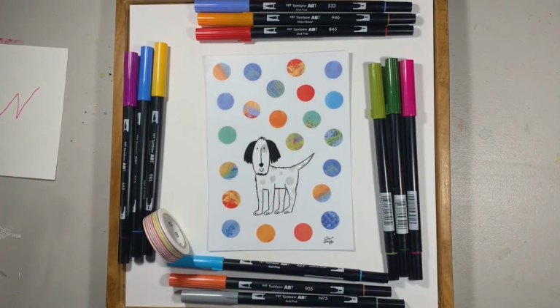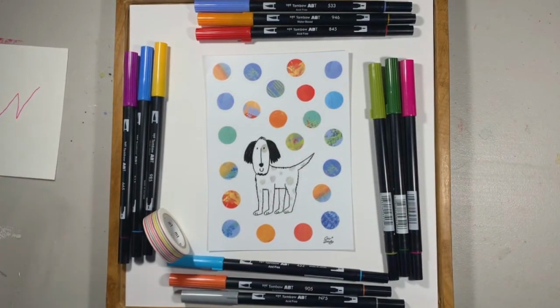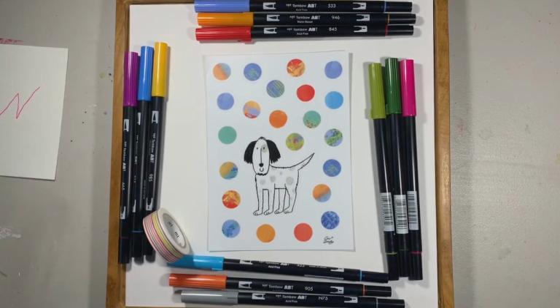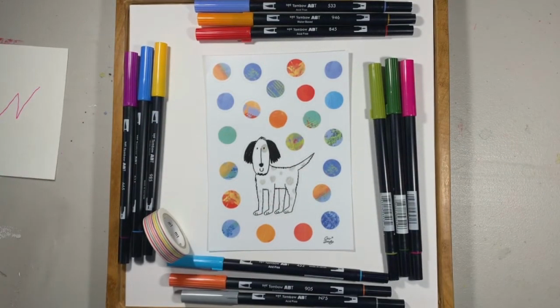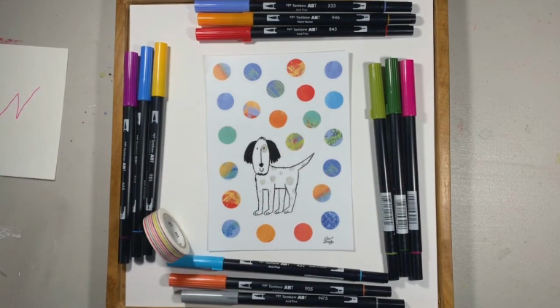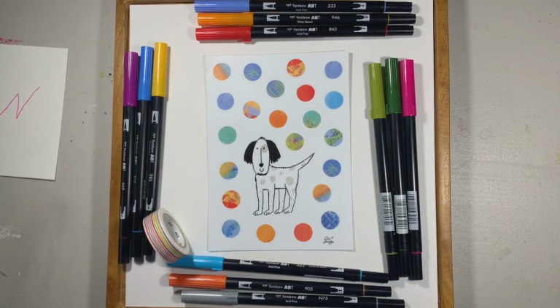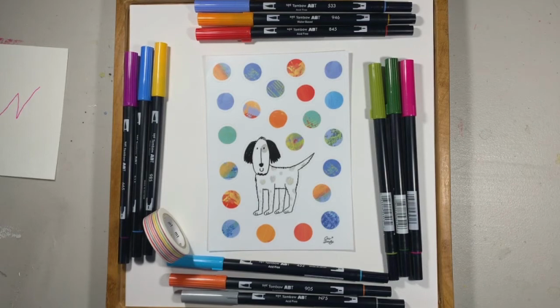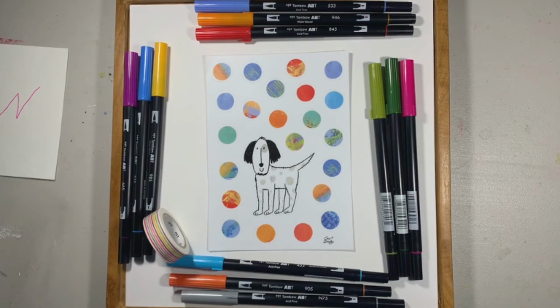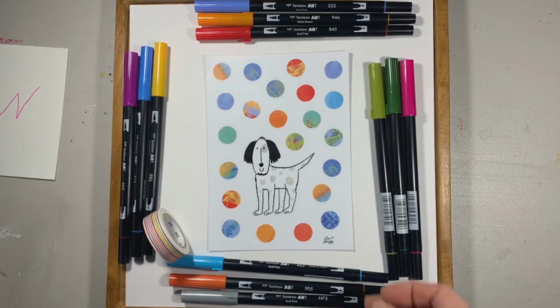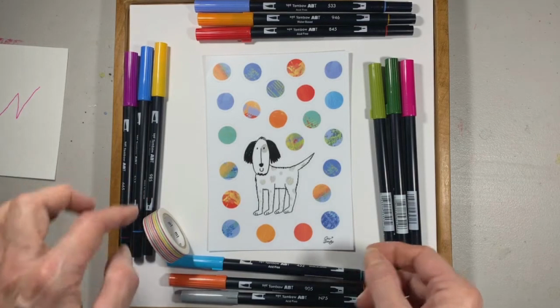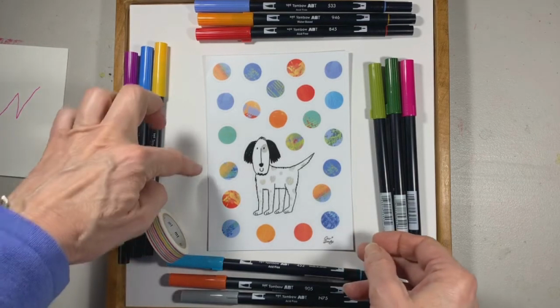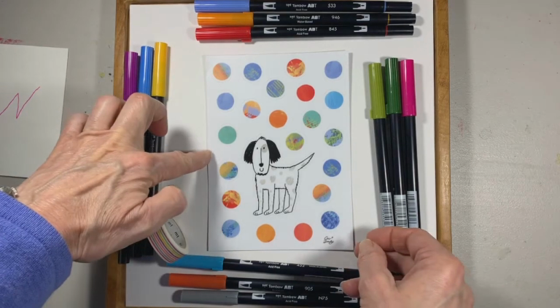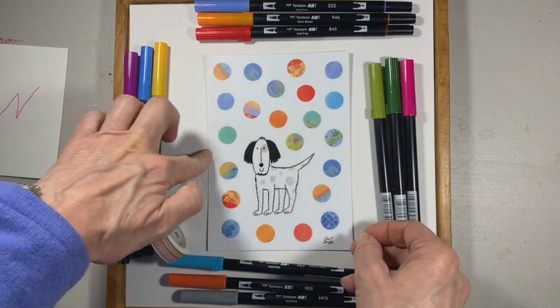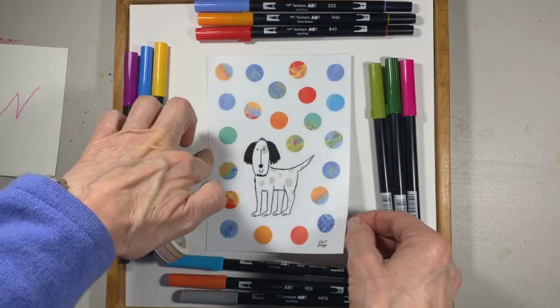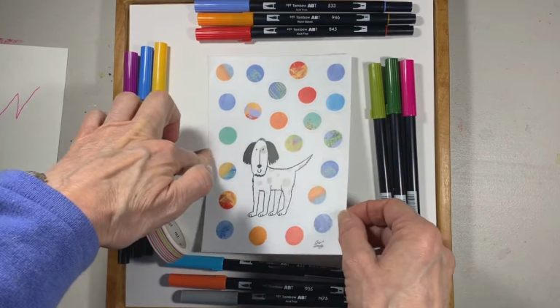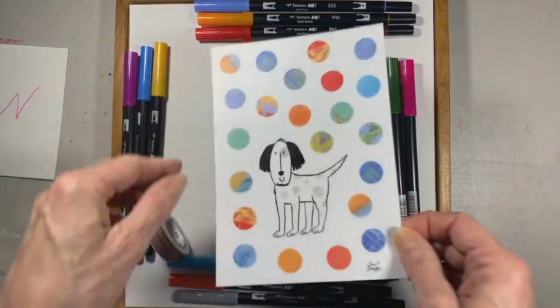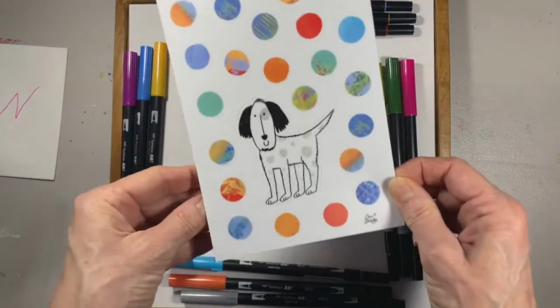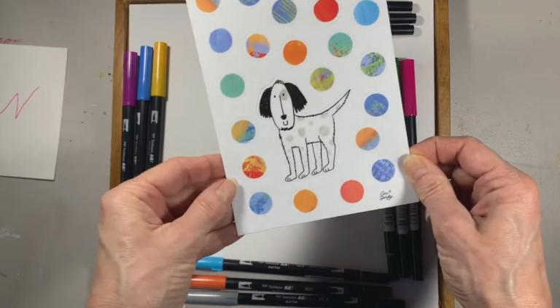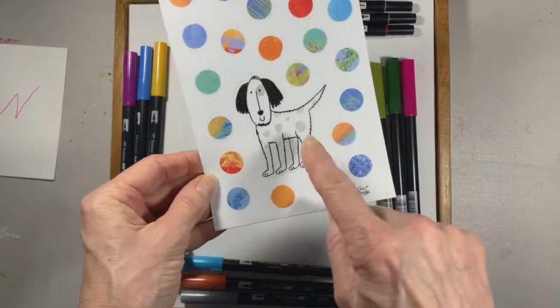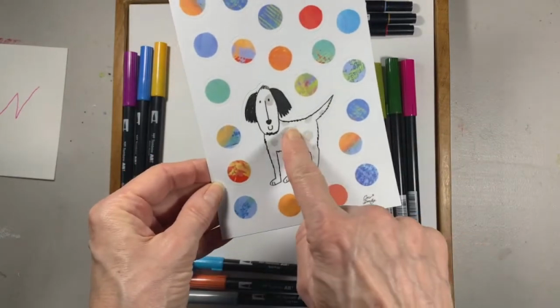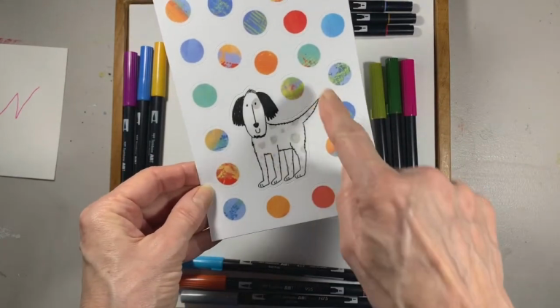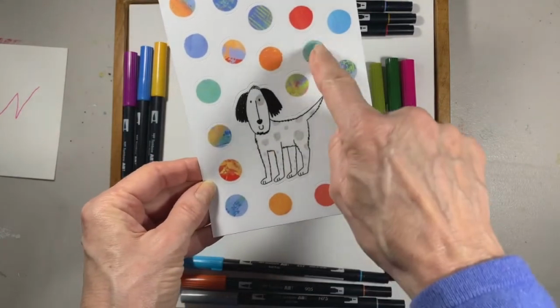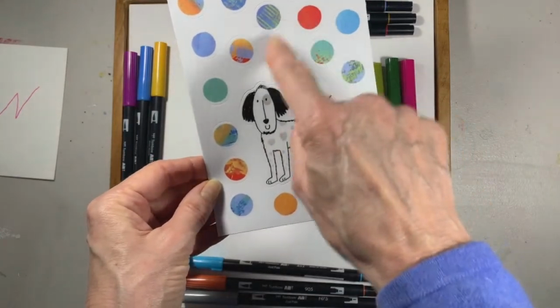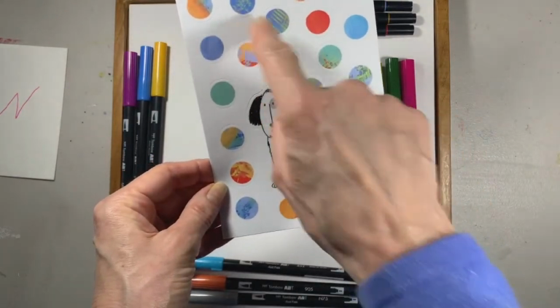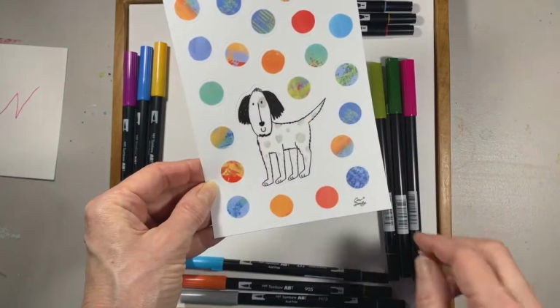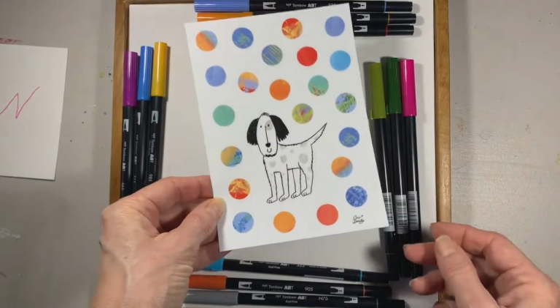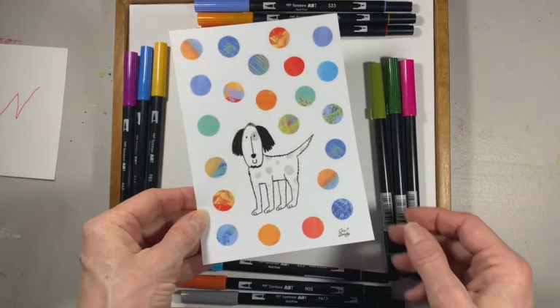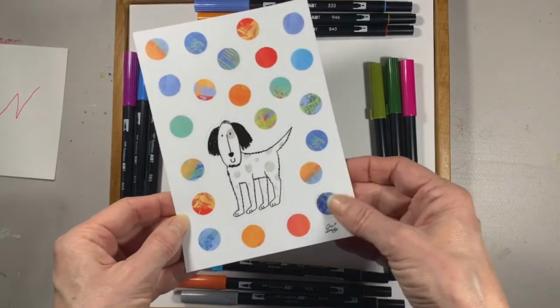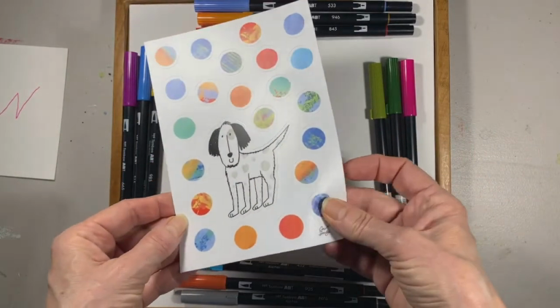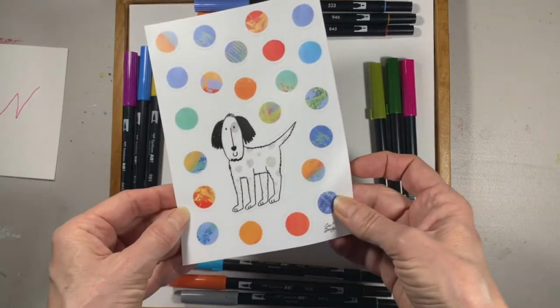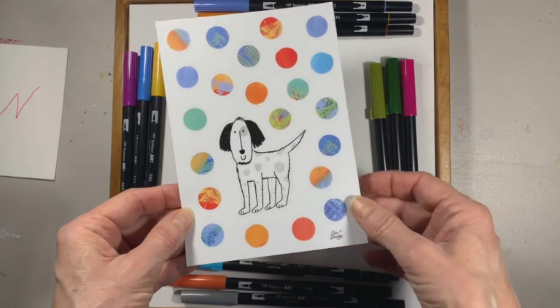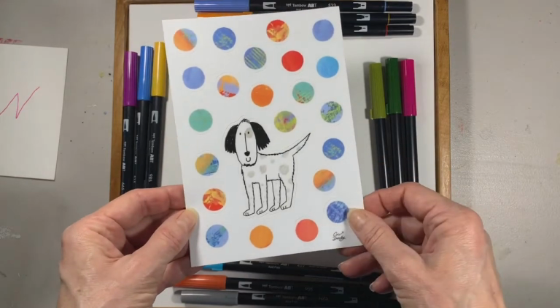I get mine at Dick Blick. The next thing I want to show you is this sticker sheet — the dog and all the little circles come off, and I'll show you when I do the envelope.